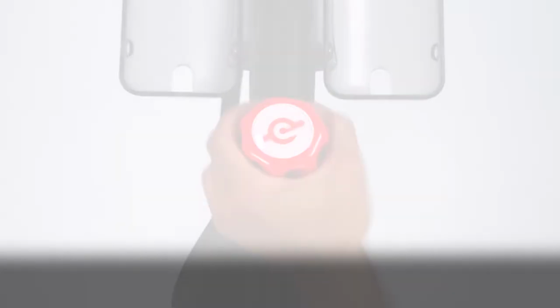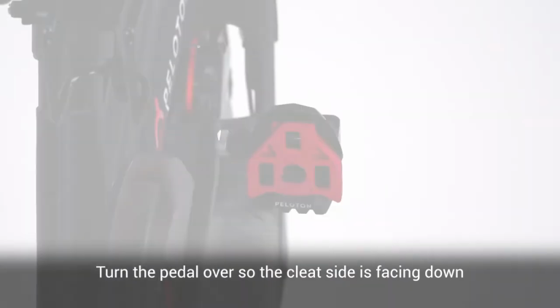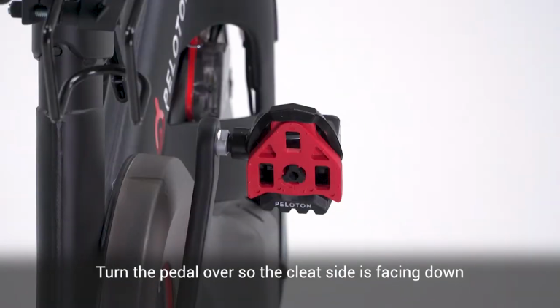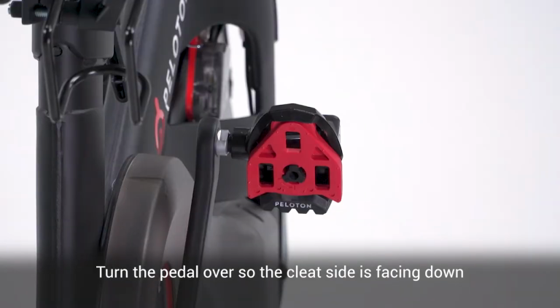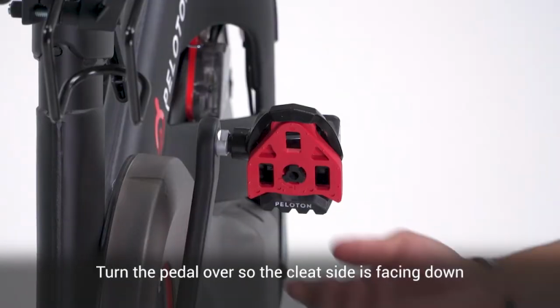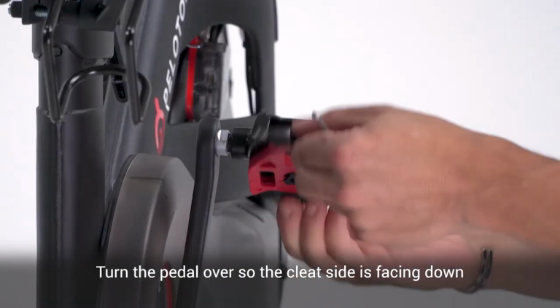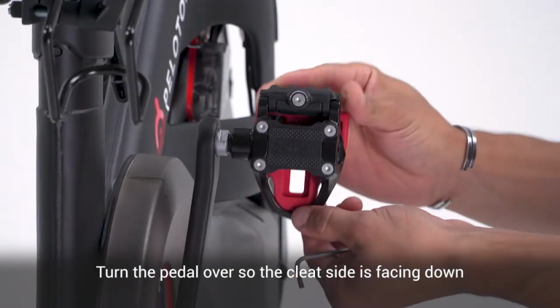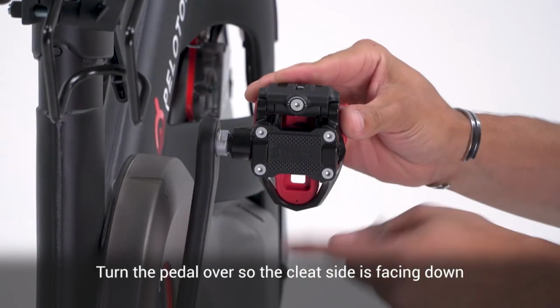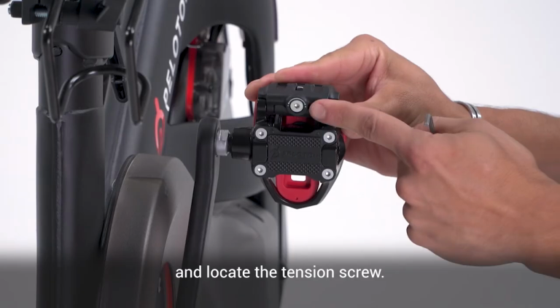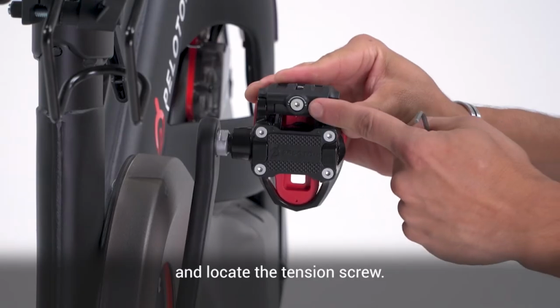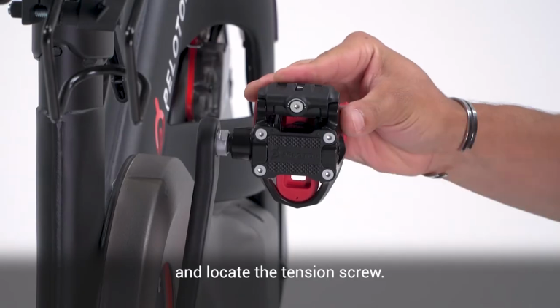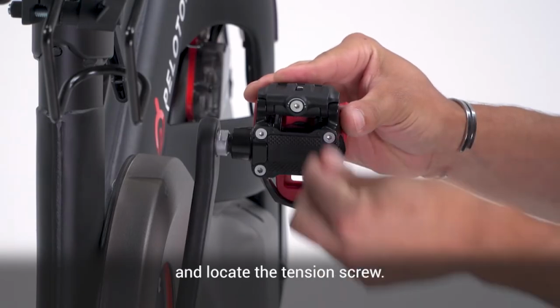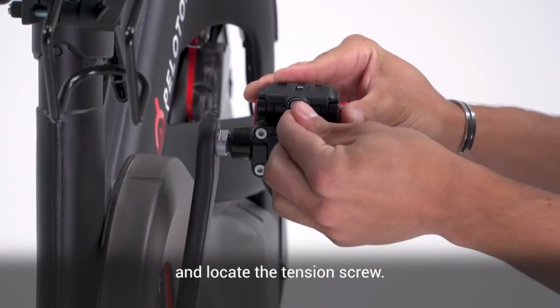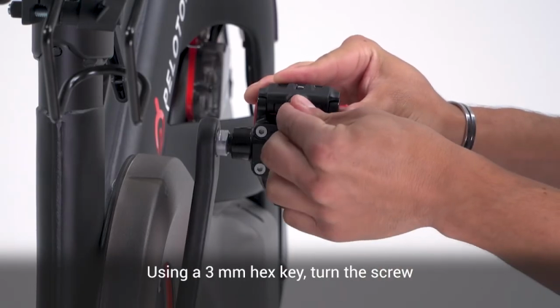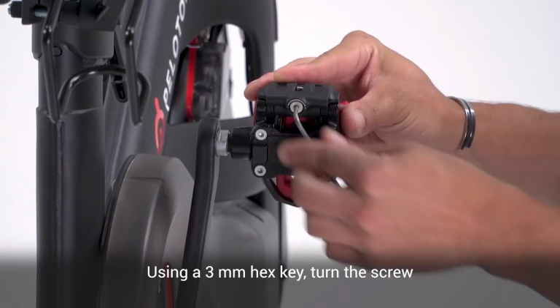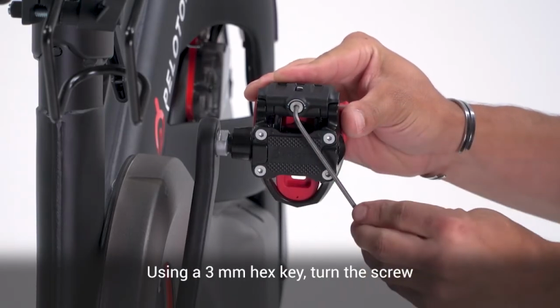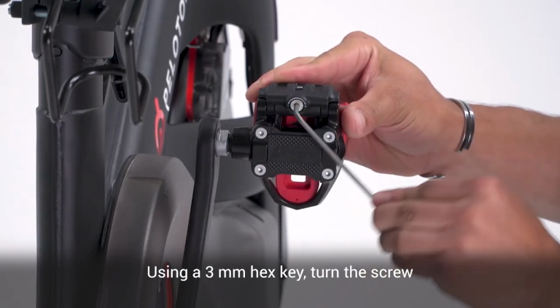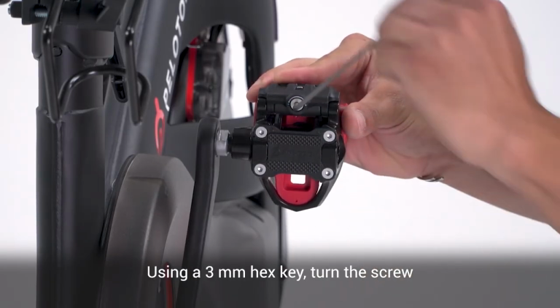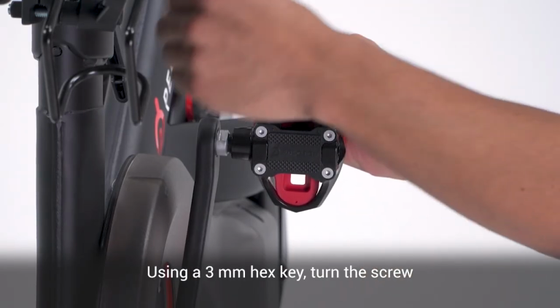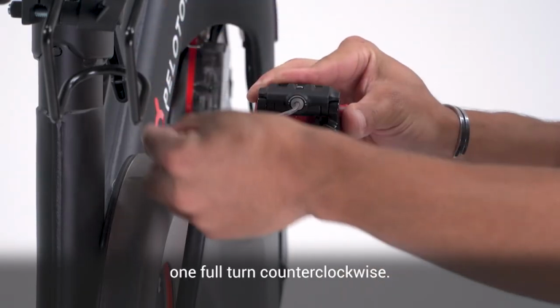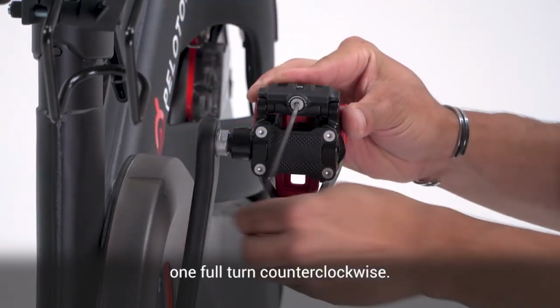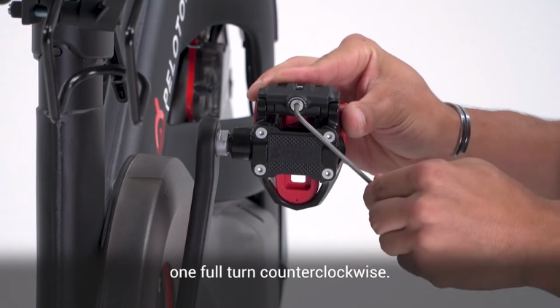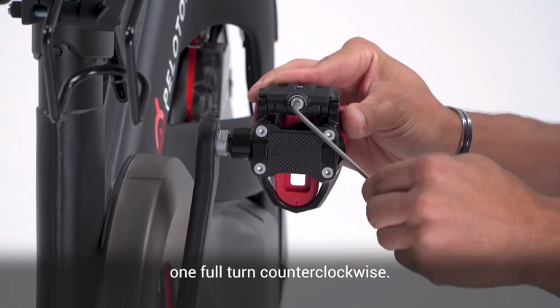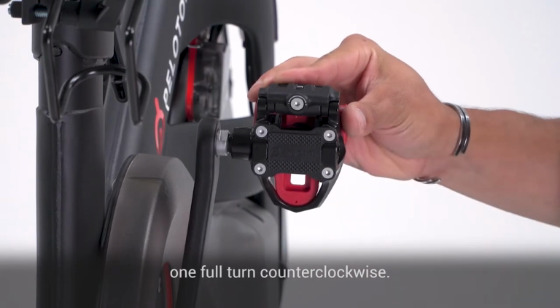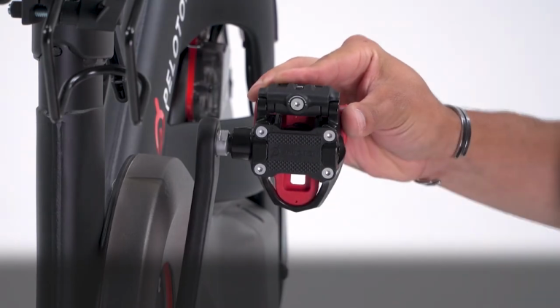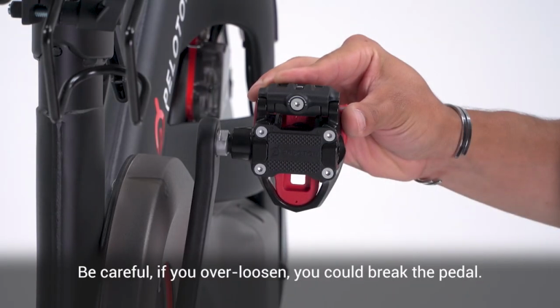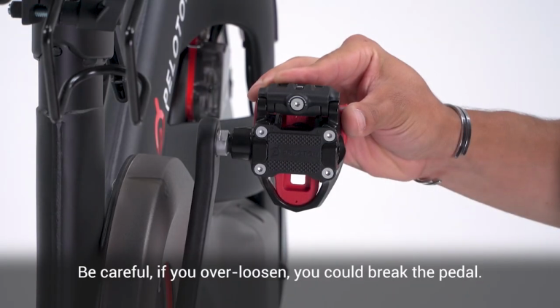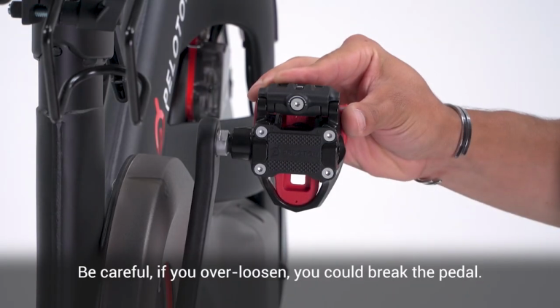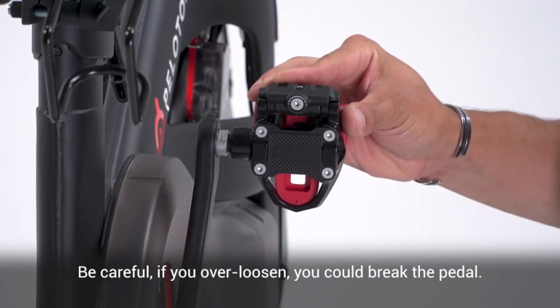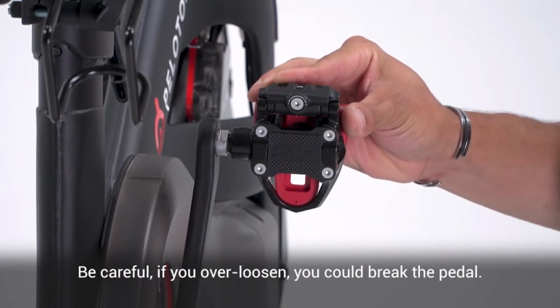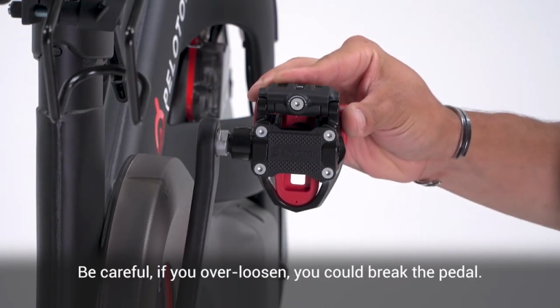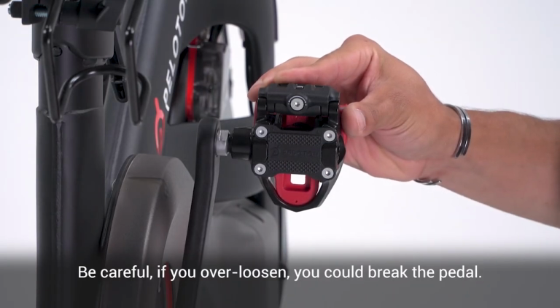Turn the pedal over so the cleat side is facing down and locate the tension screw. Using a 3mm hex key, turn the screw one full turn counter-clockwise. Be careful — if you over-loosen, you could break the pedal.